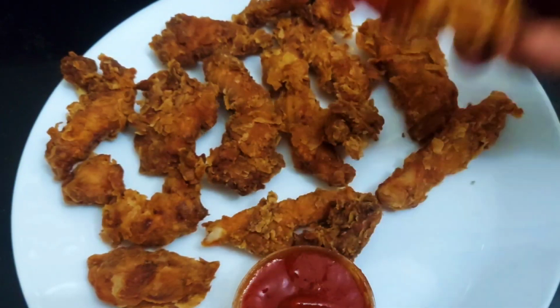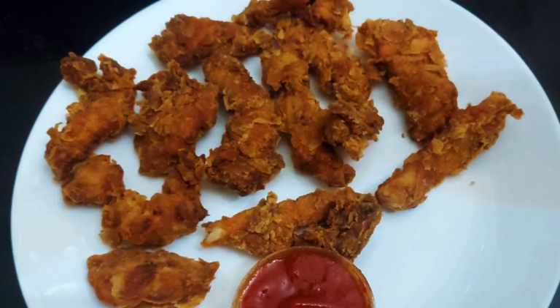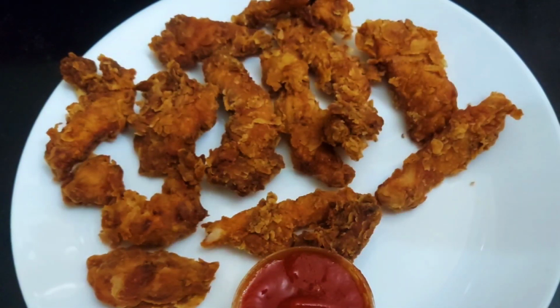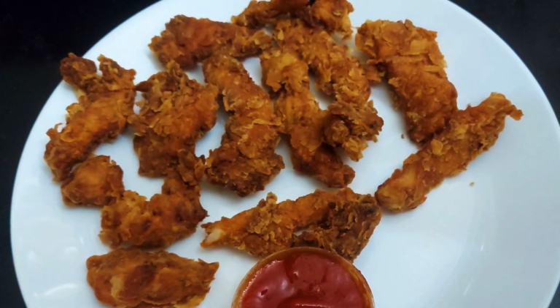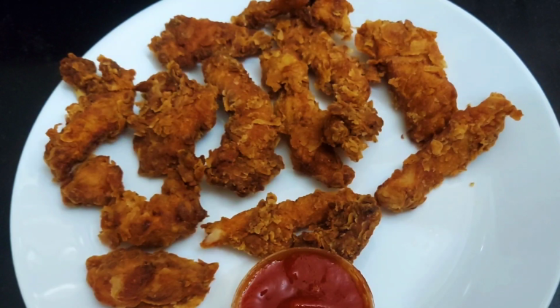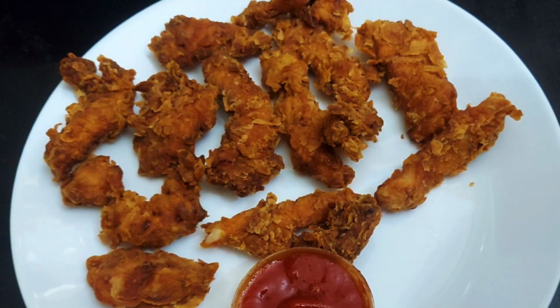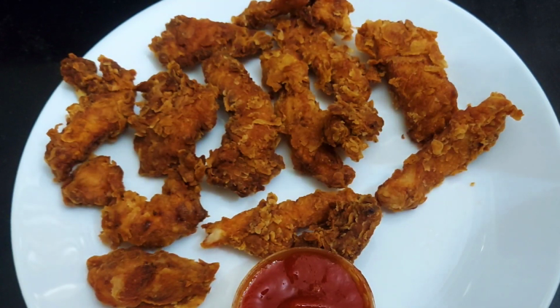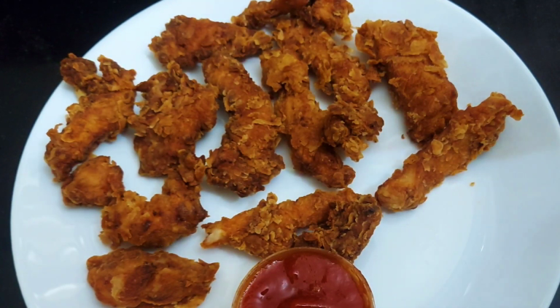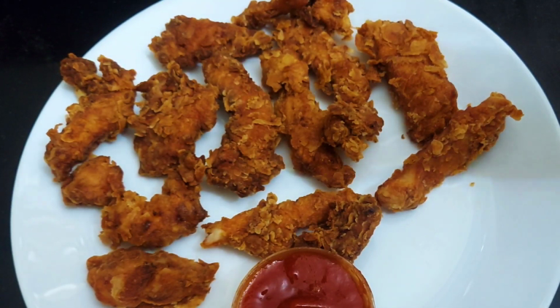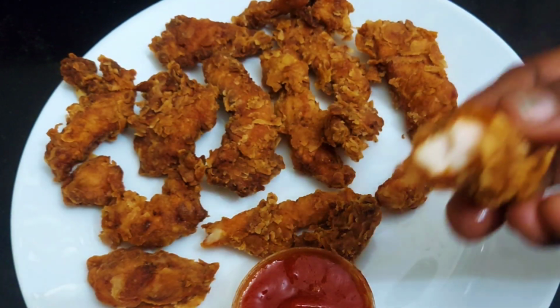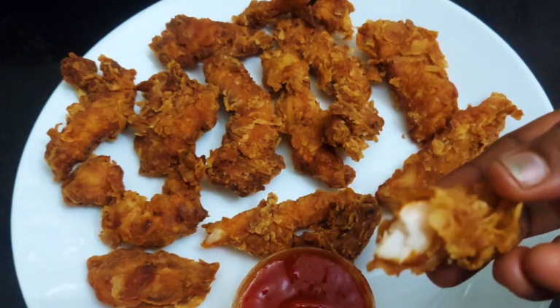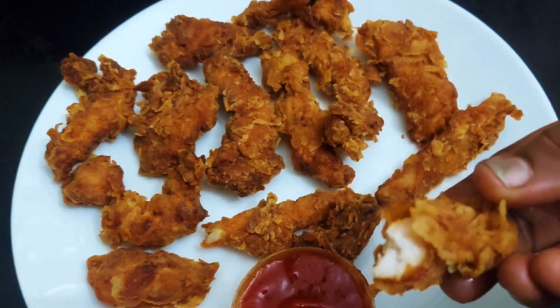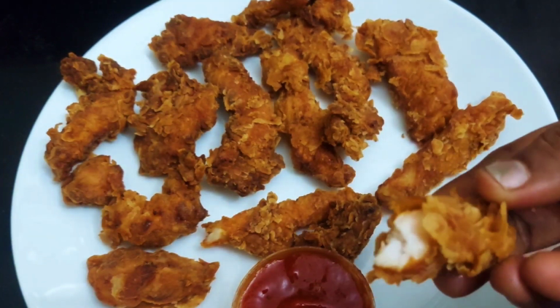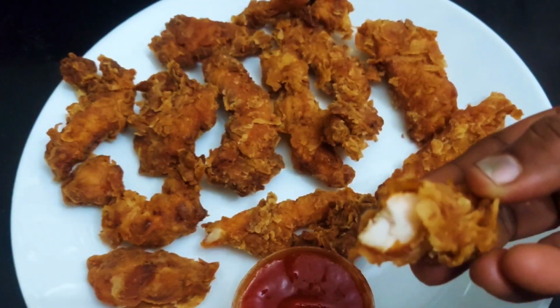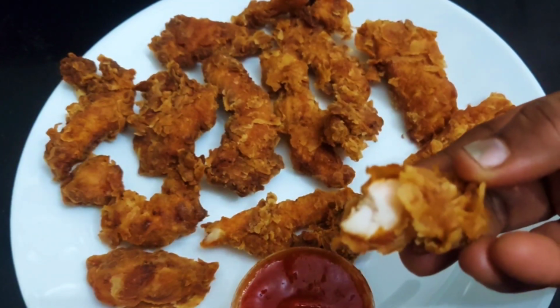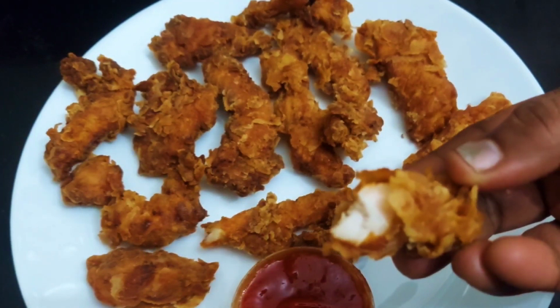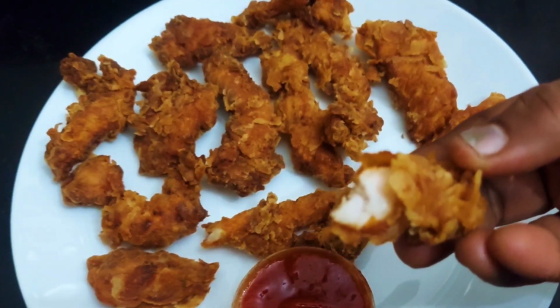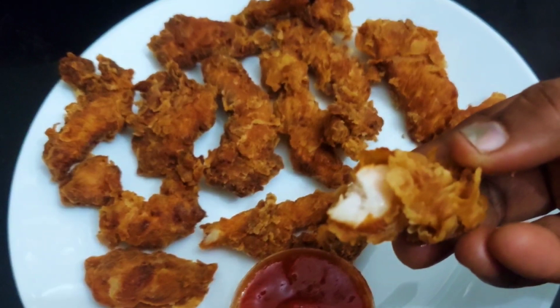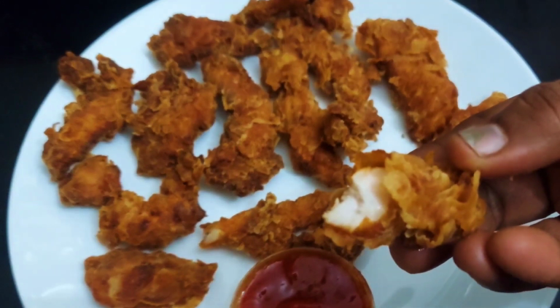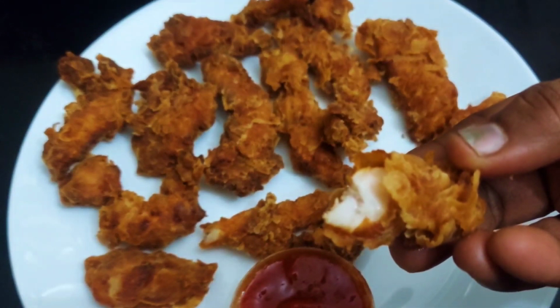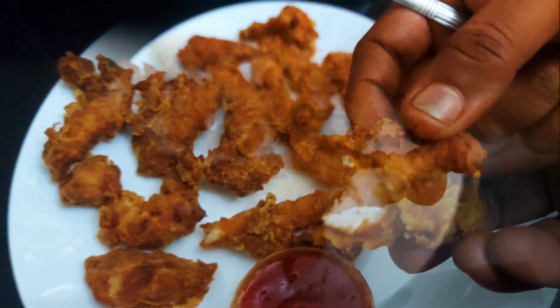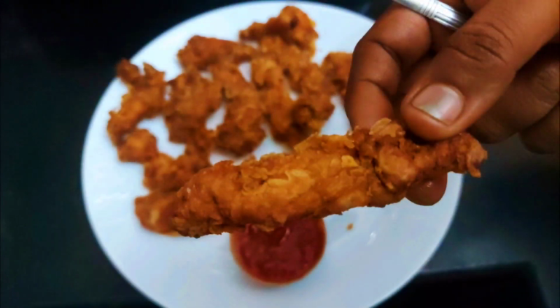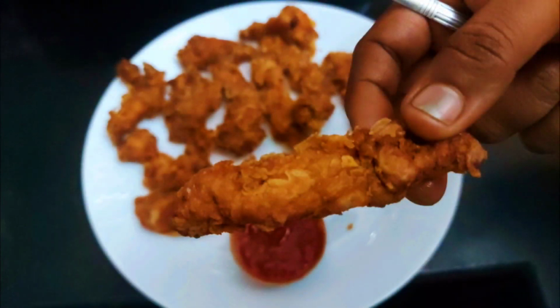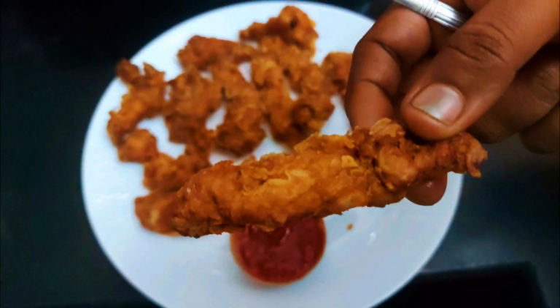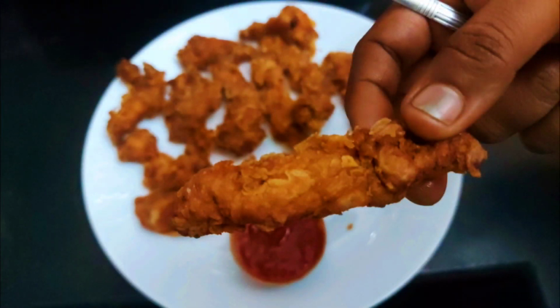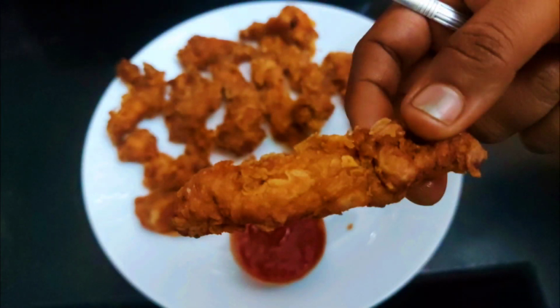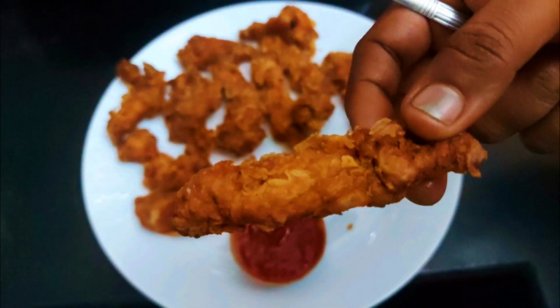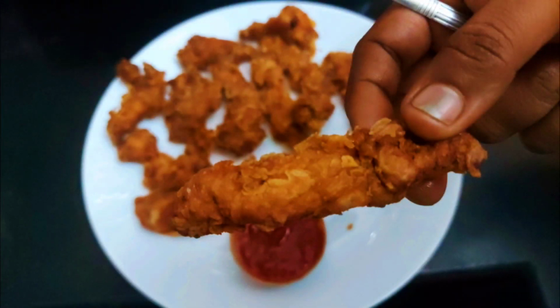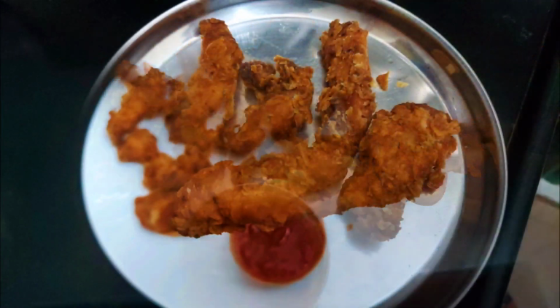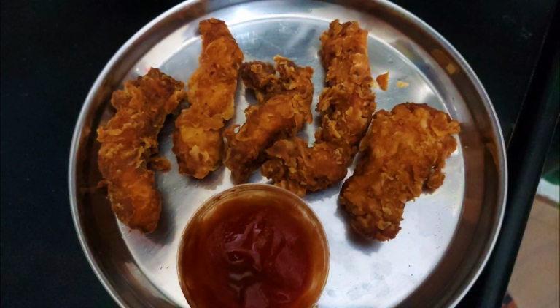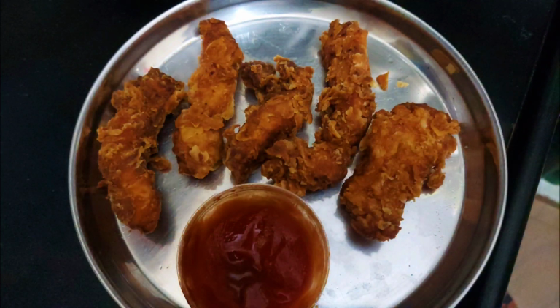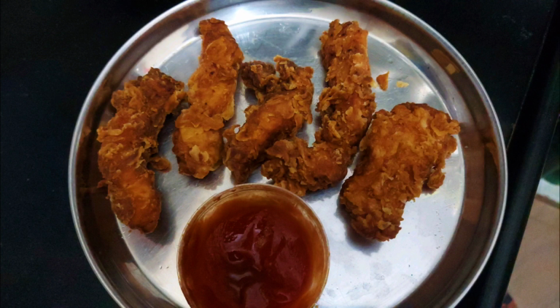The chicken is soft and crispy. The texture is very good. It is very tasty — your family will love it.